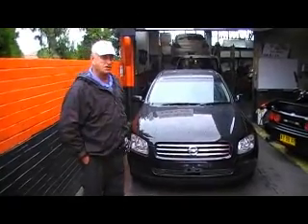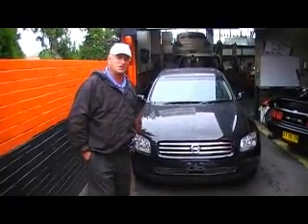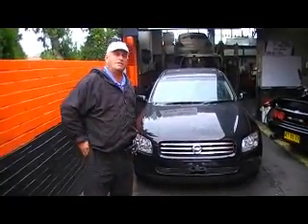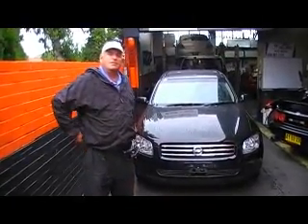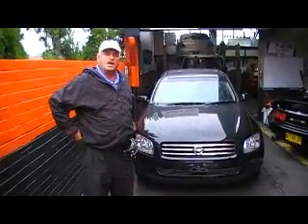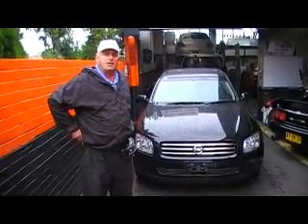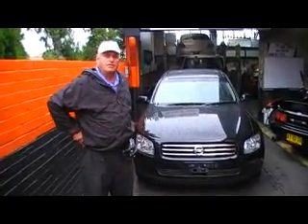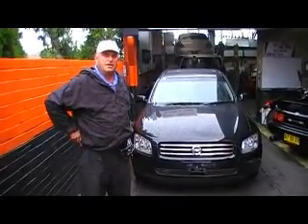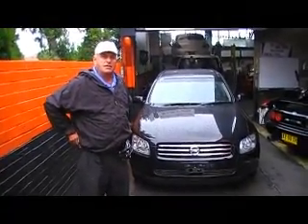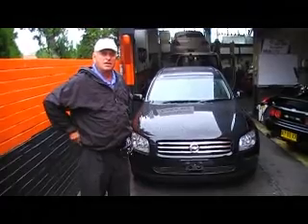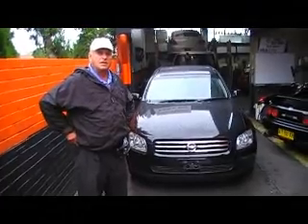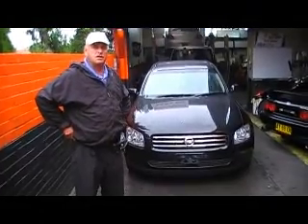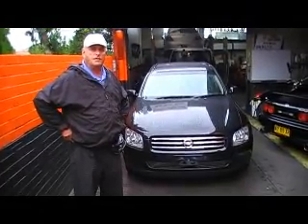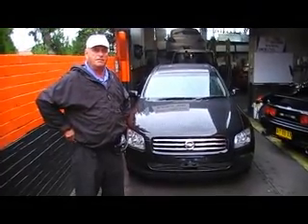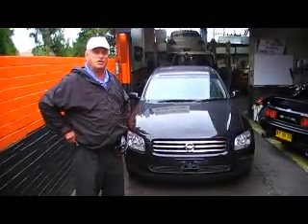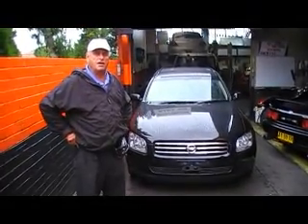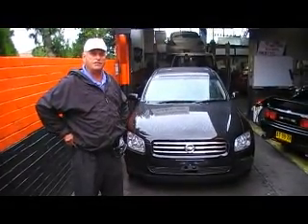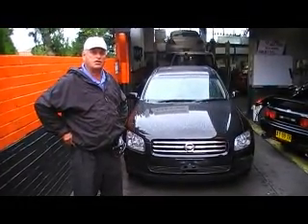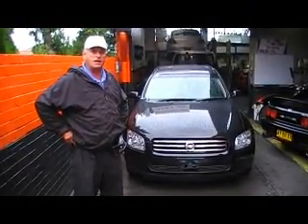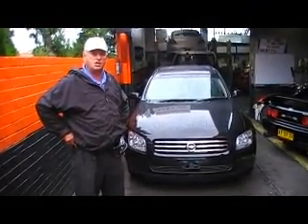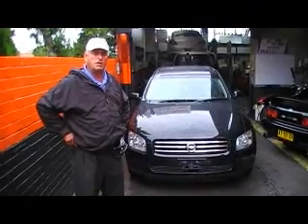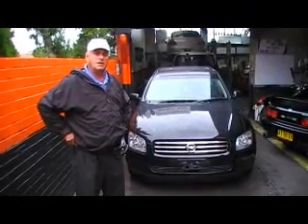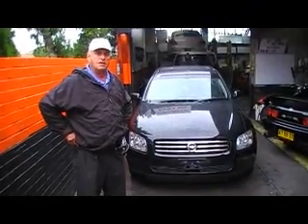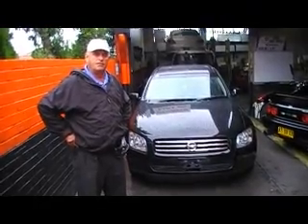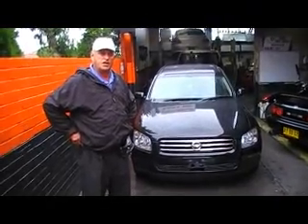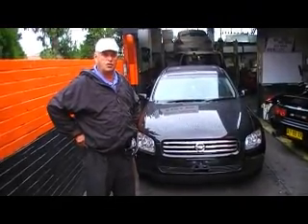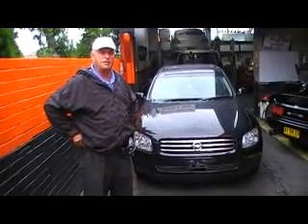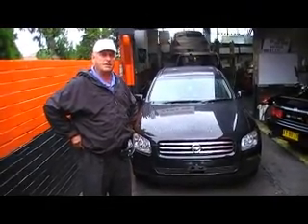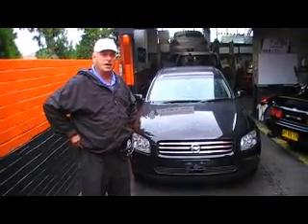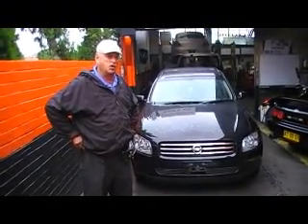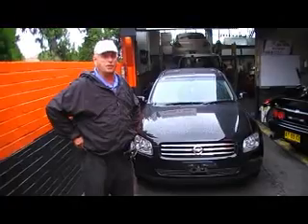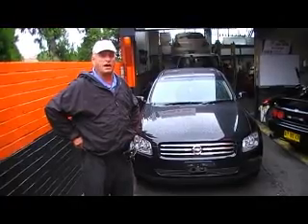We had this 2001 Stagea arrive. Is this the turbo version? 2.5 VQ35, 2.5L turbo. Is it a 4WD? 4WD. And it's a beautiful, beautiful car.